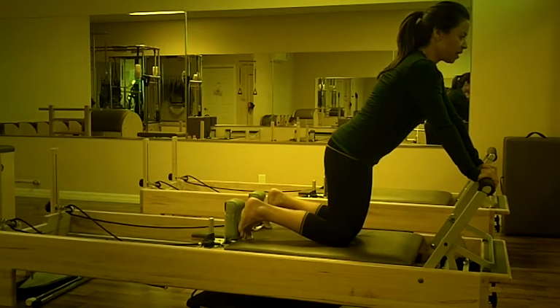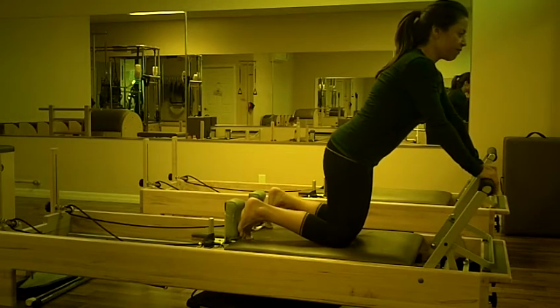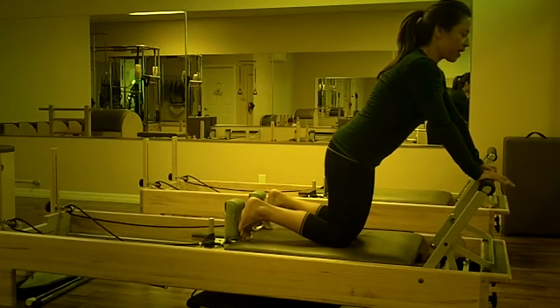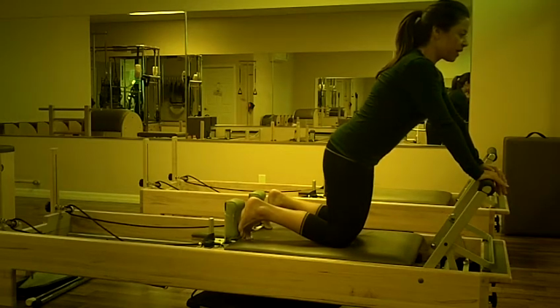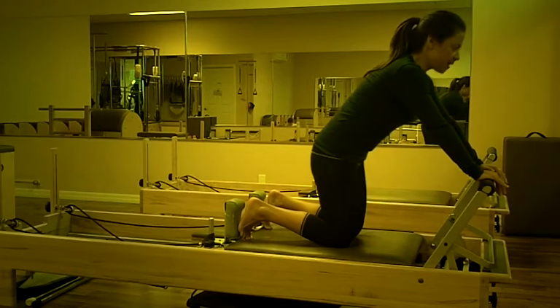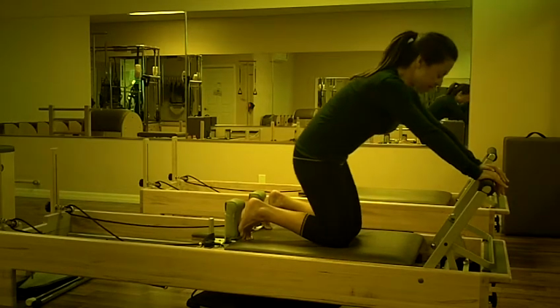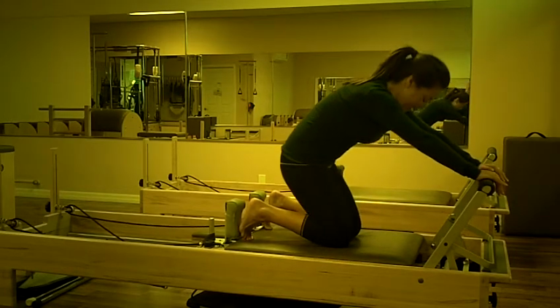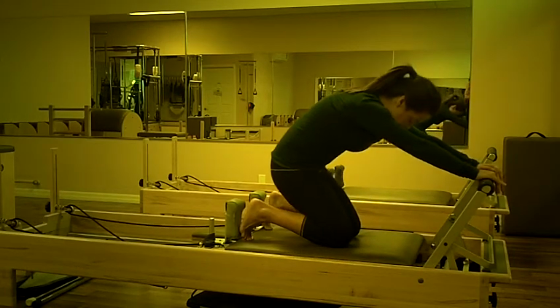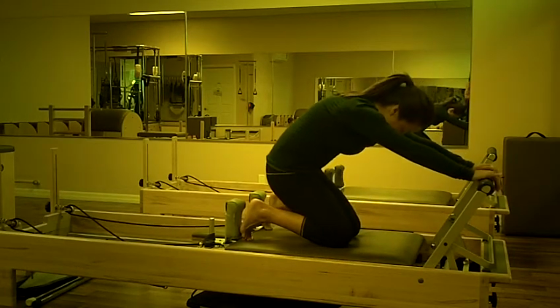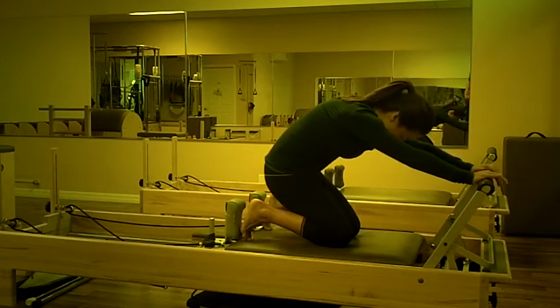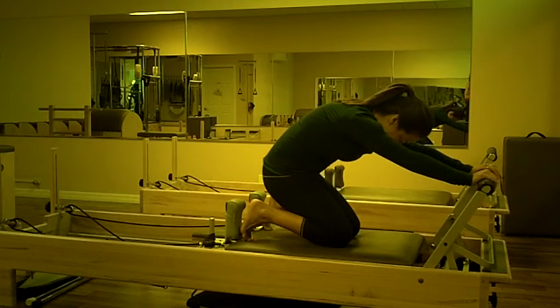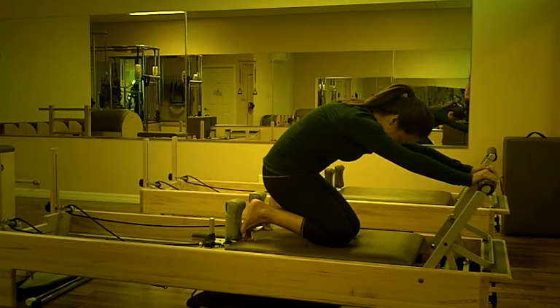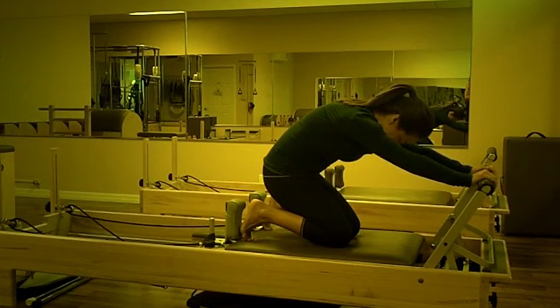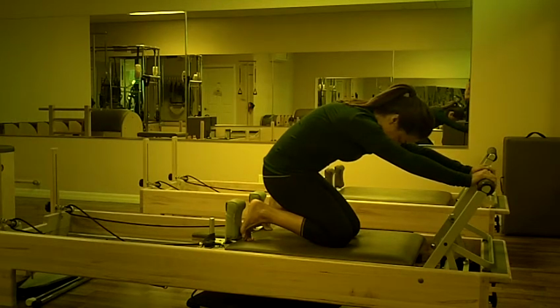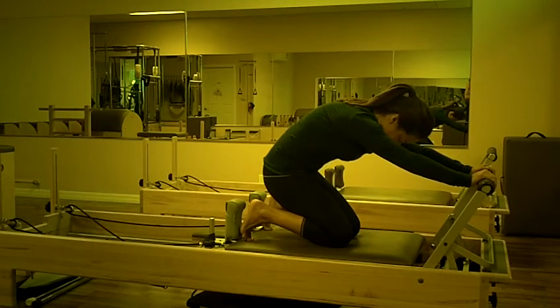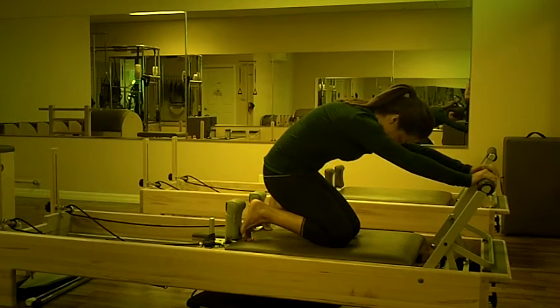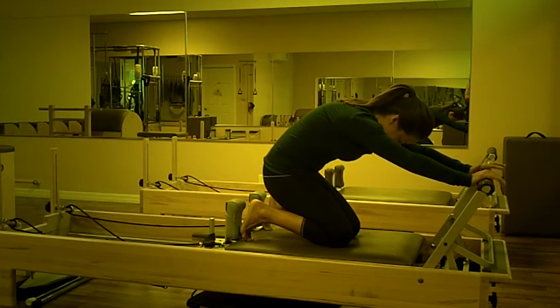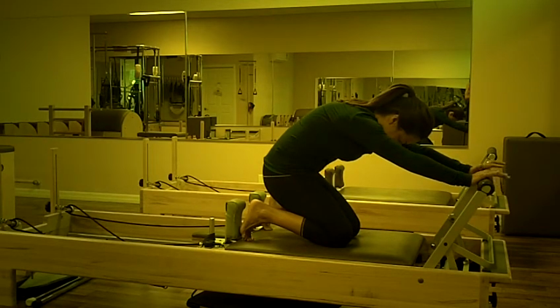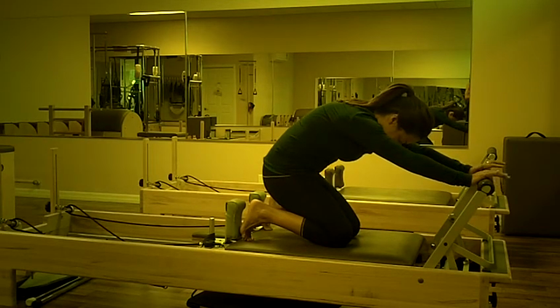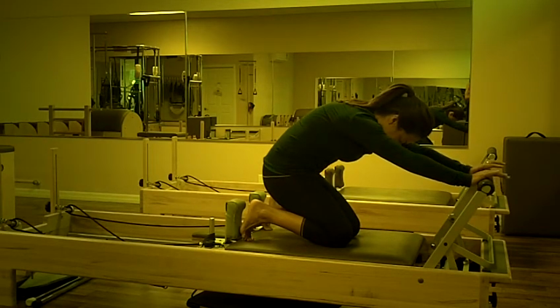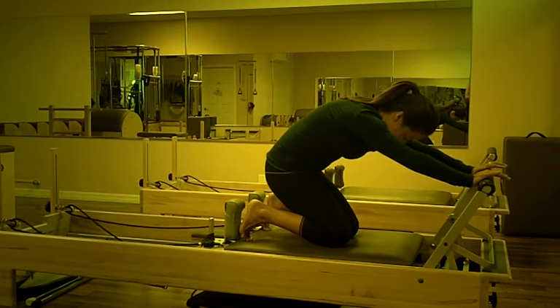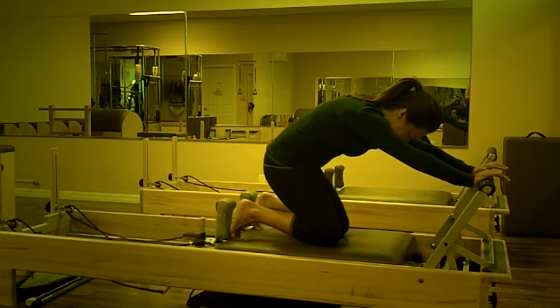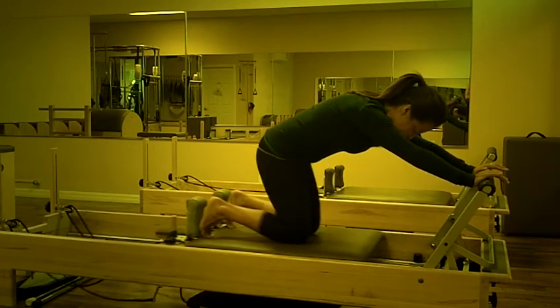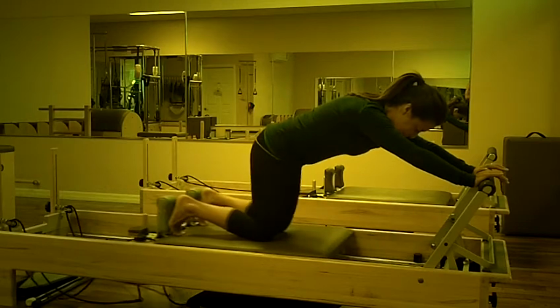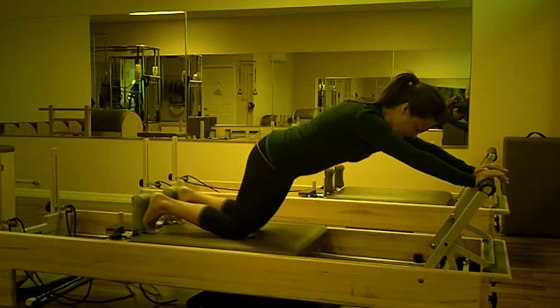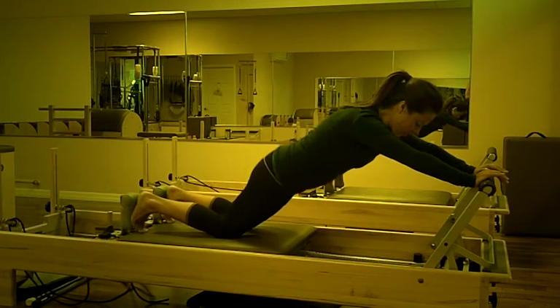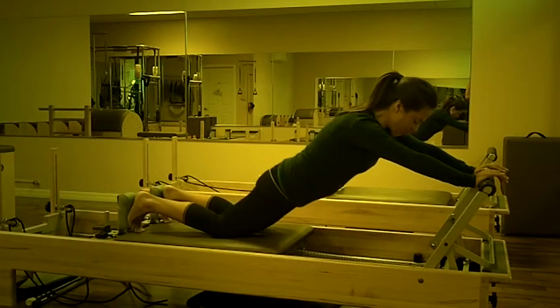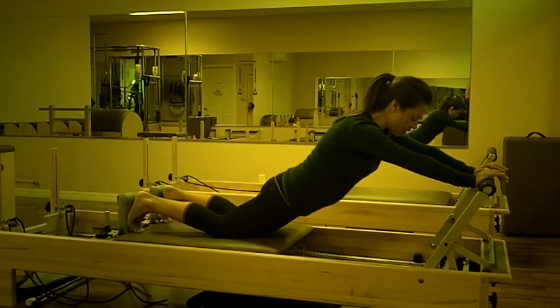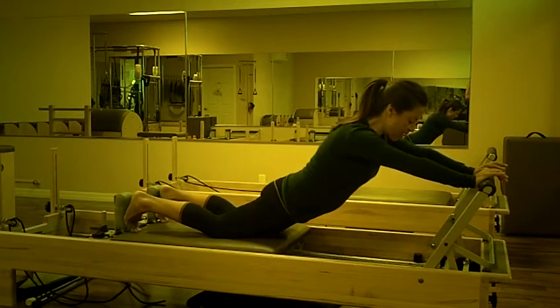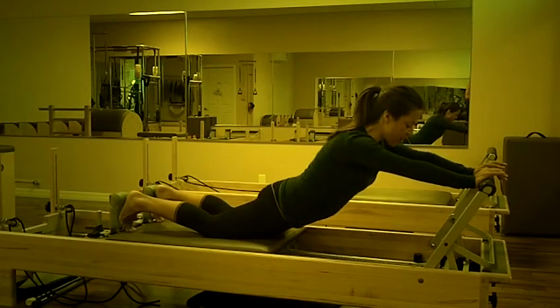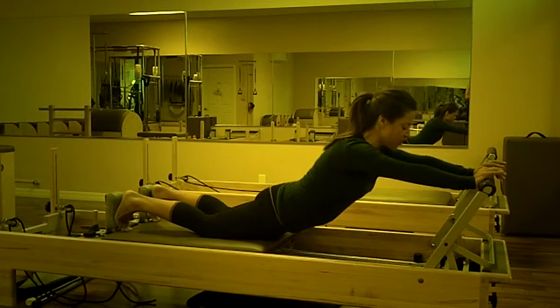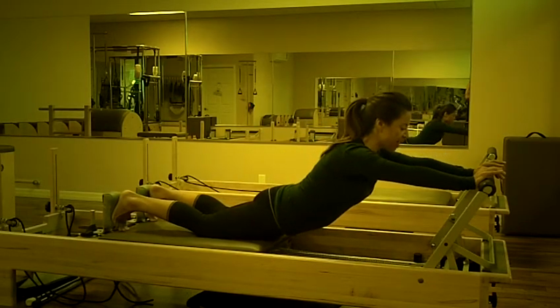On a full breath, we inhale and exhale, sit back toward the heels, rounding the spine. Shoulders are back, abdominals engaged. From here, we inhale and exhale, pressing the carriage out, going to a long arch in the spine.